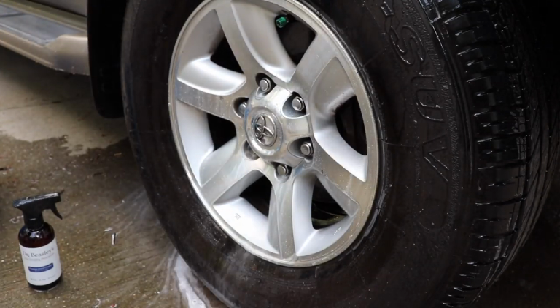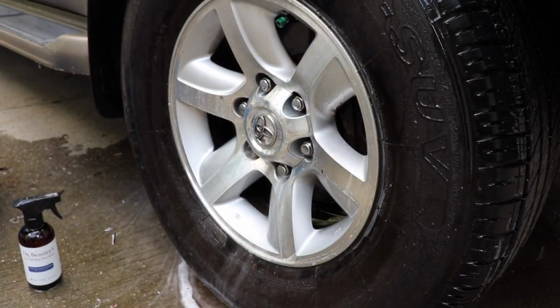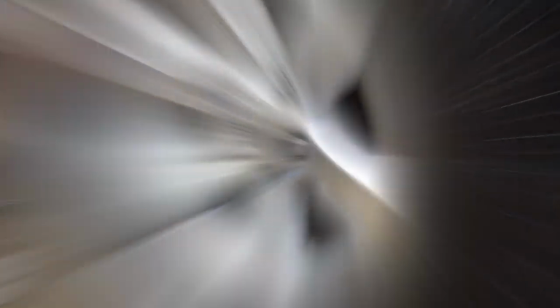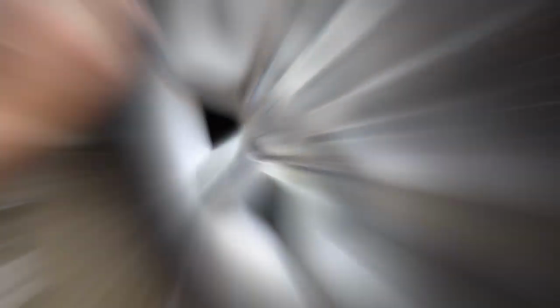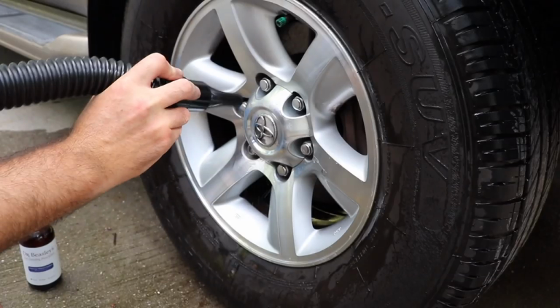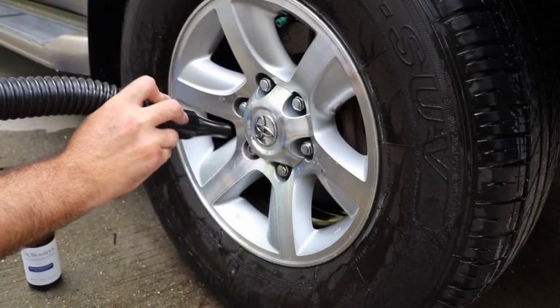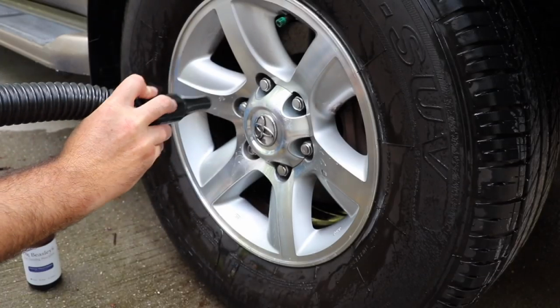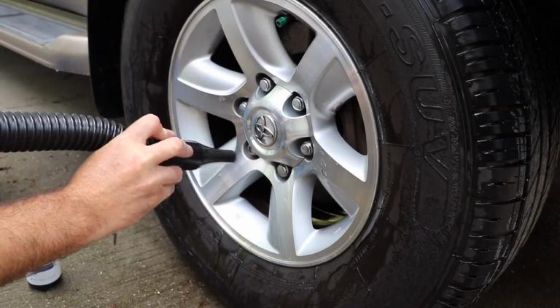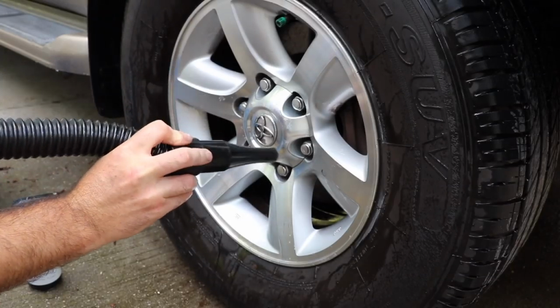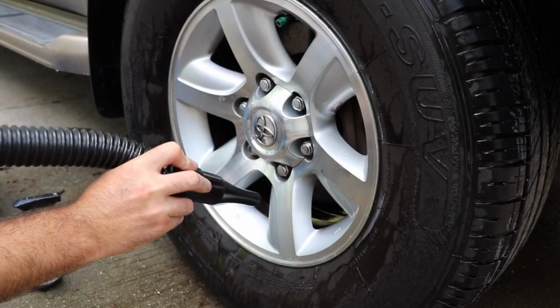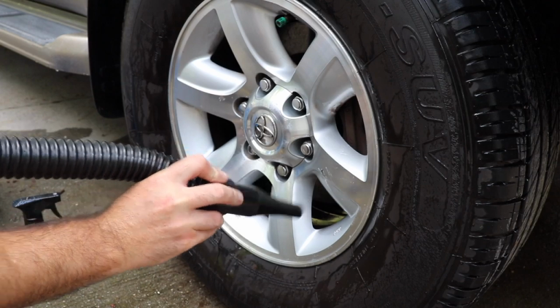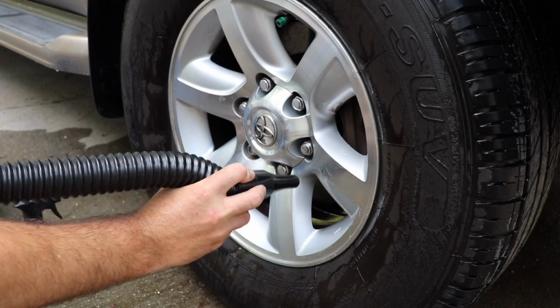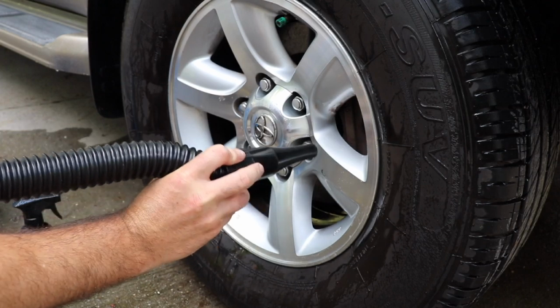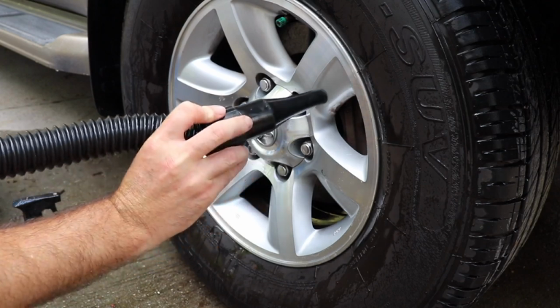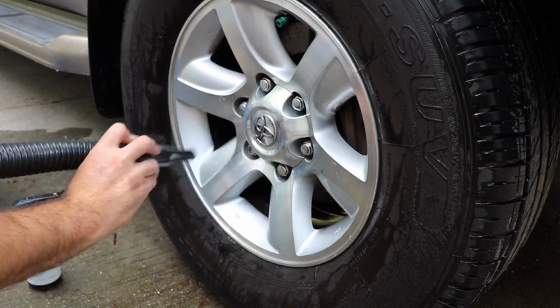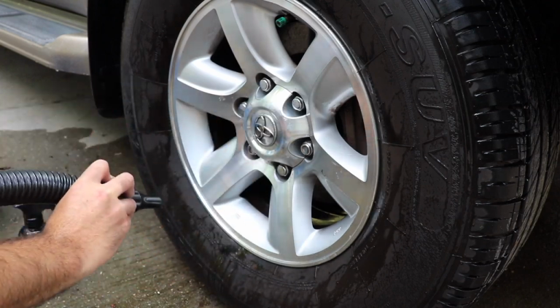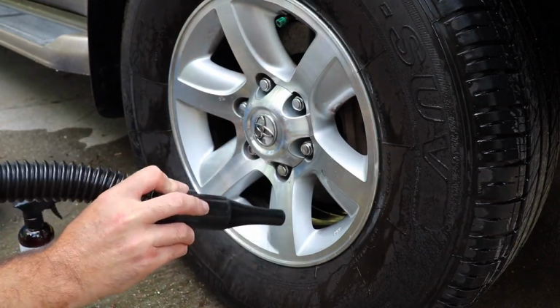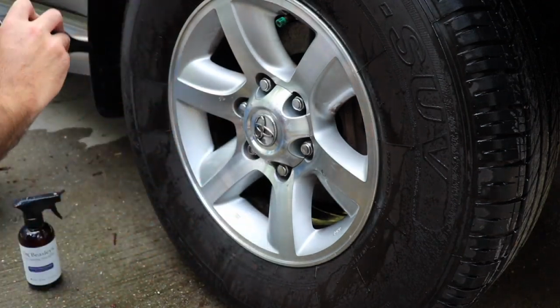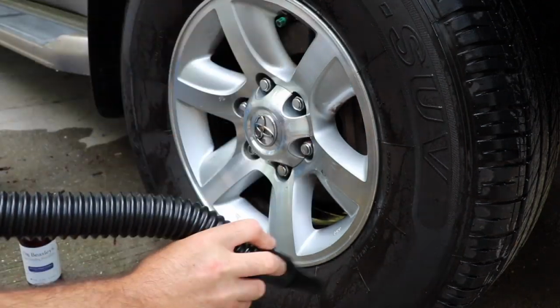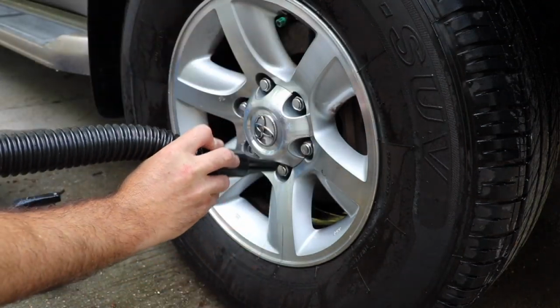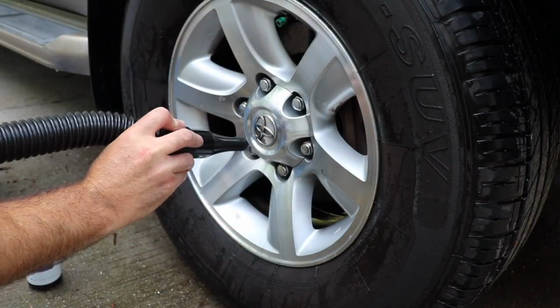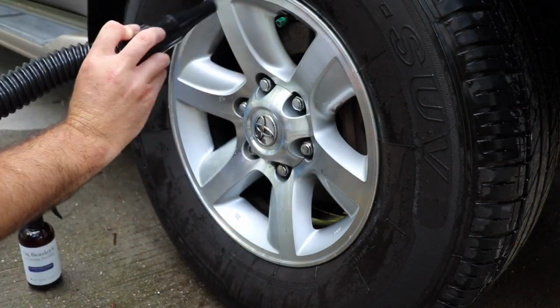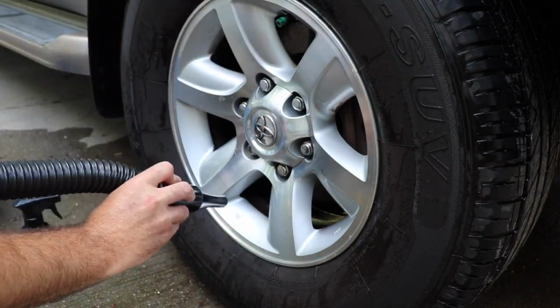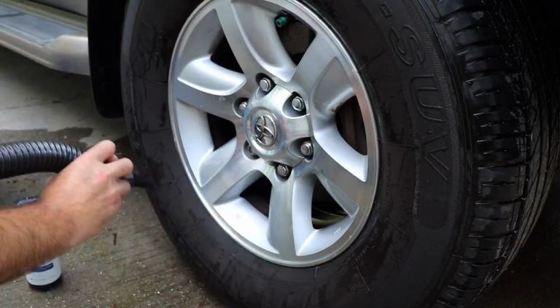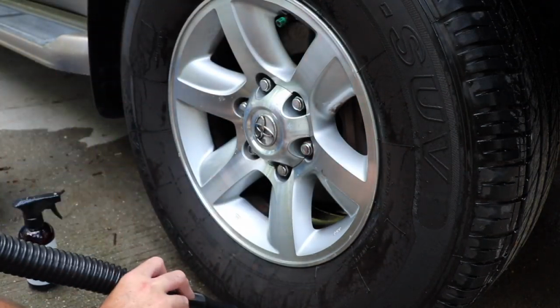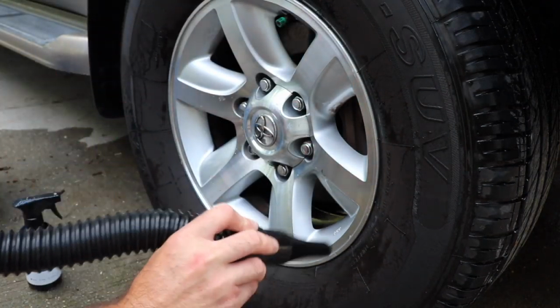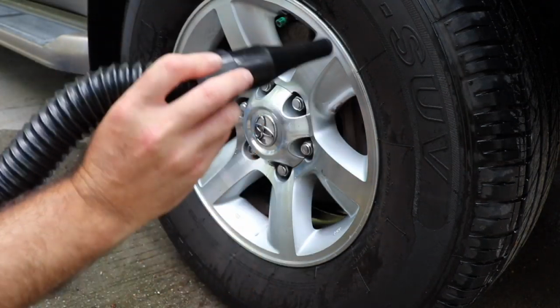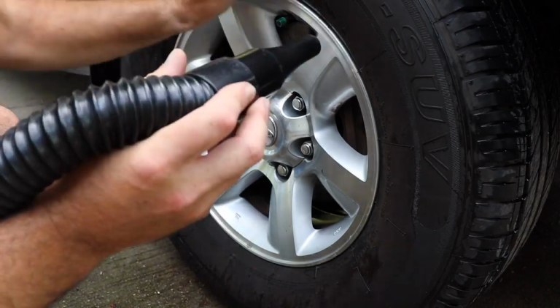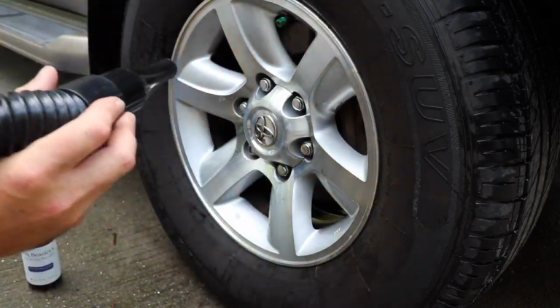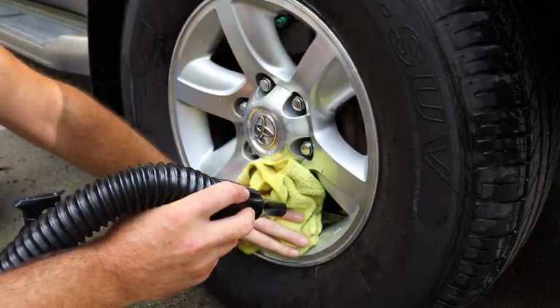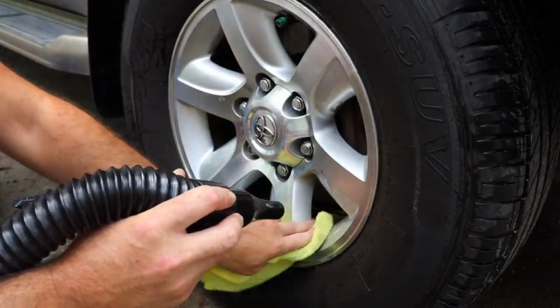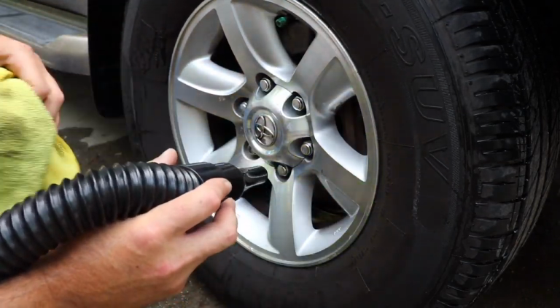After everything is rinsed, you can proceed to dry the wheel and the tire. If you have a blower, that works really well. If you don't, then just dry it by hand with microfiber towels.